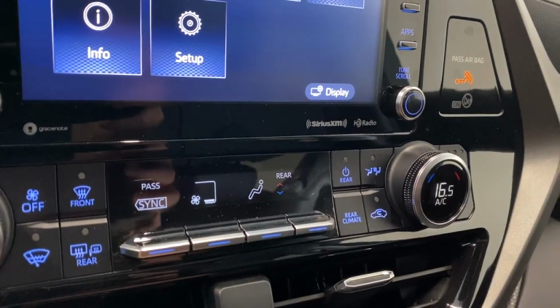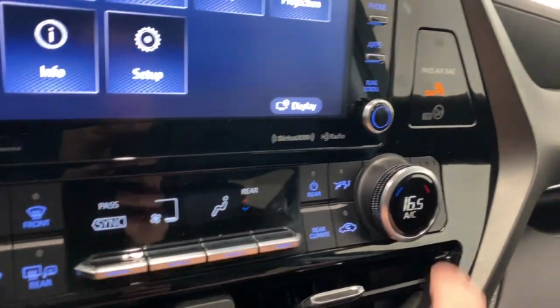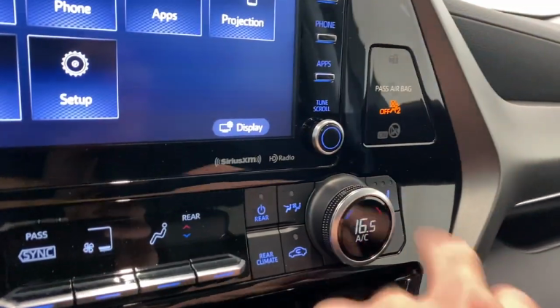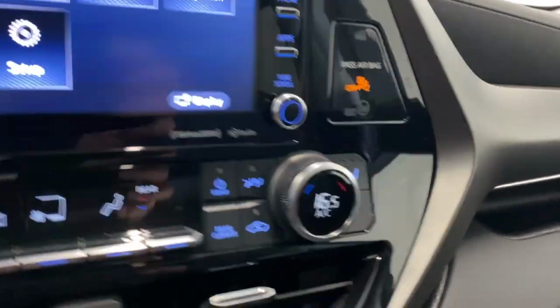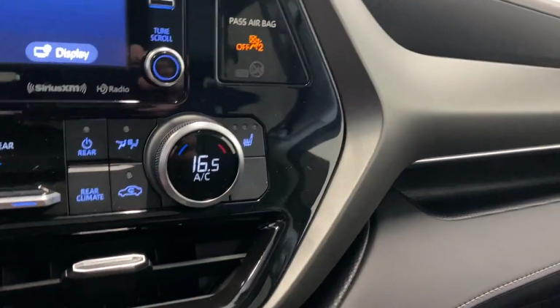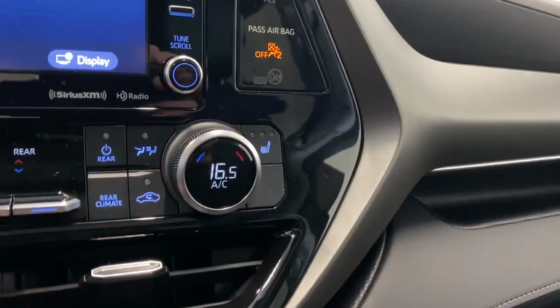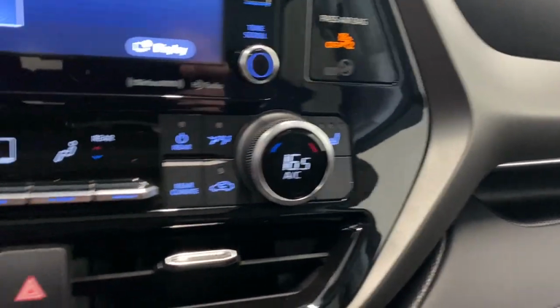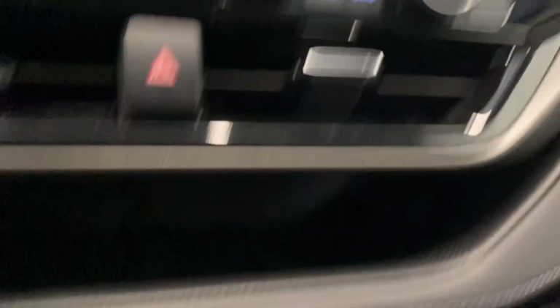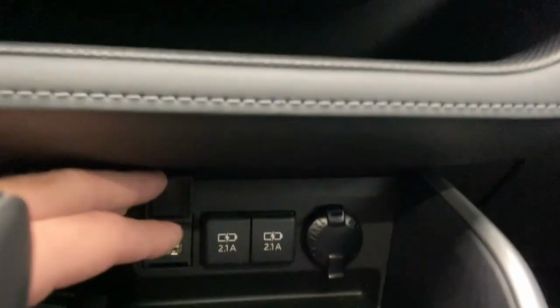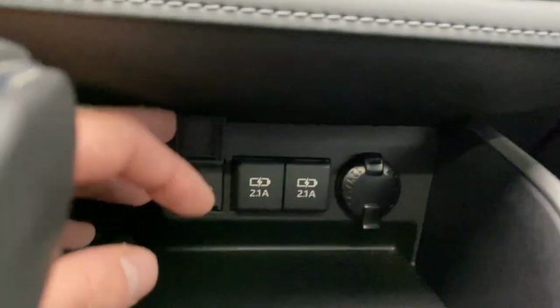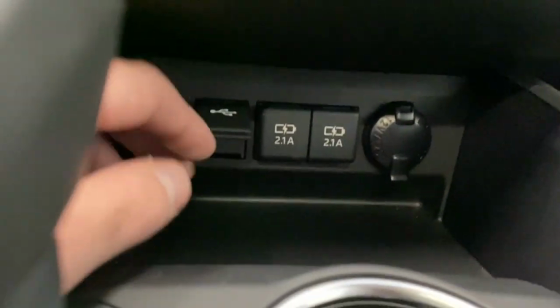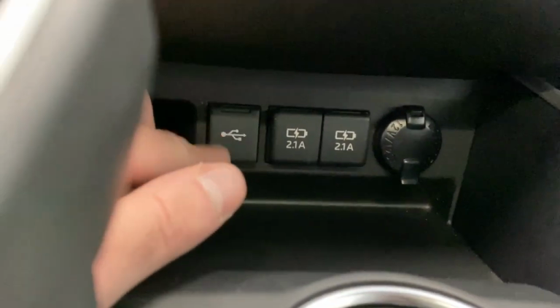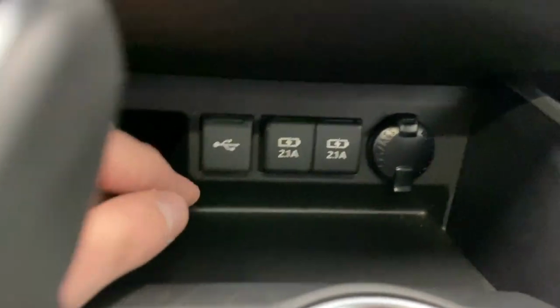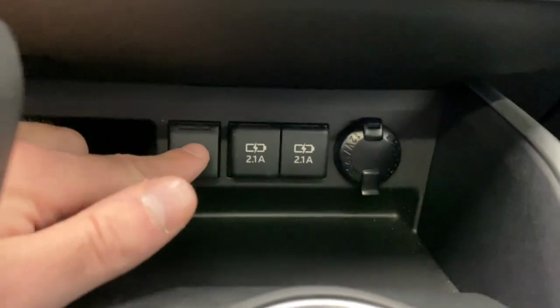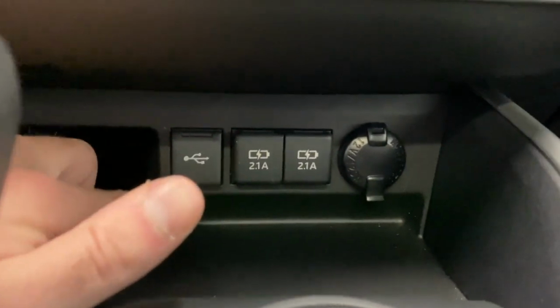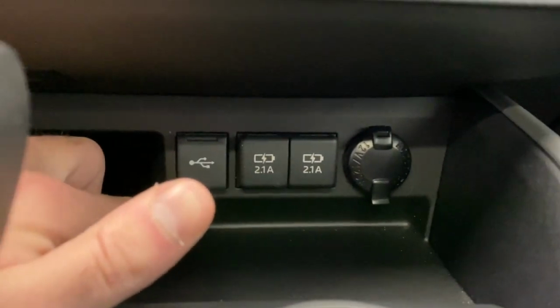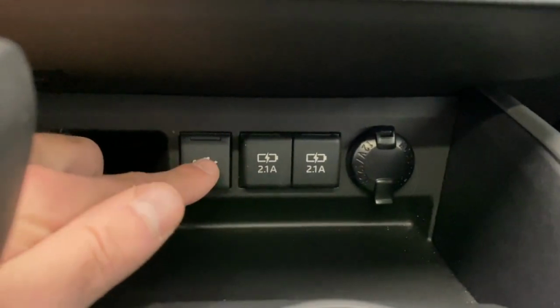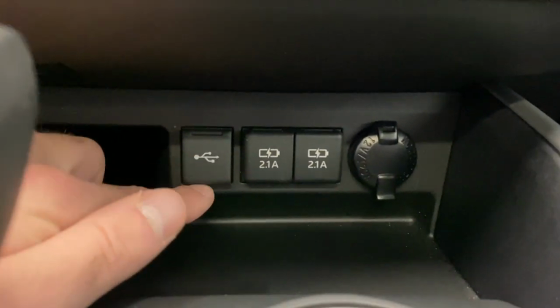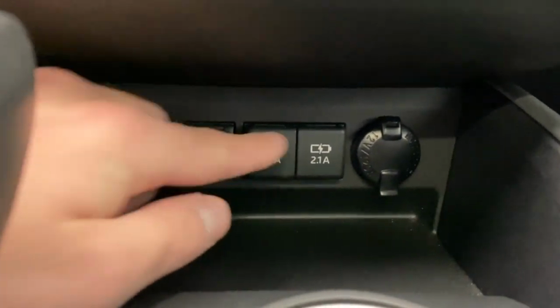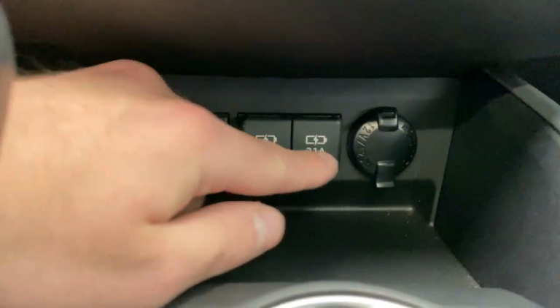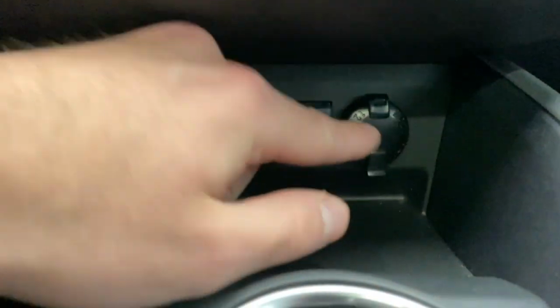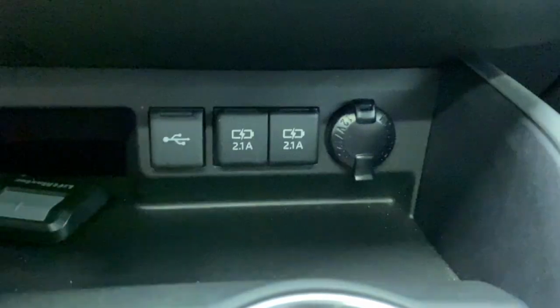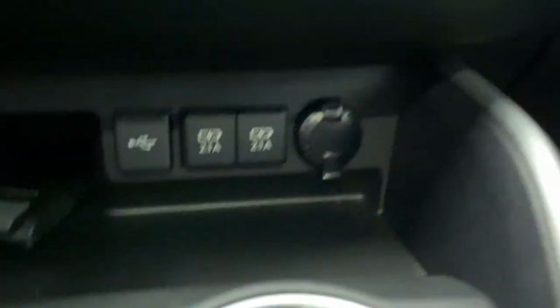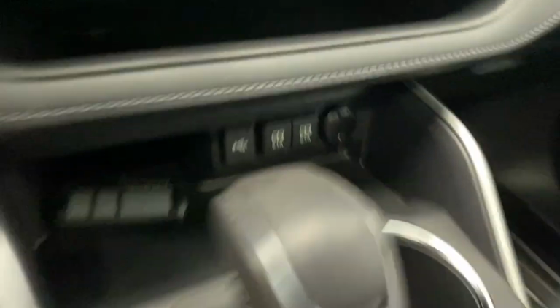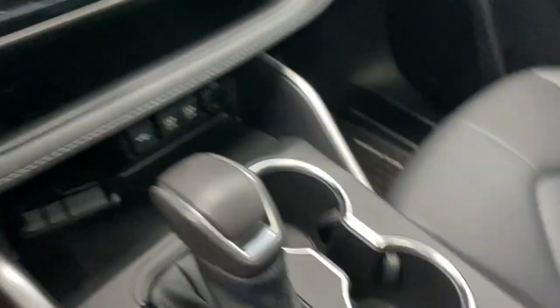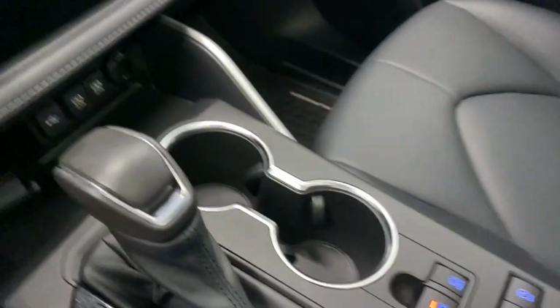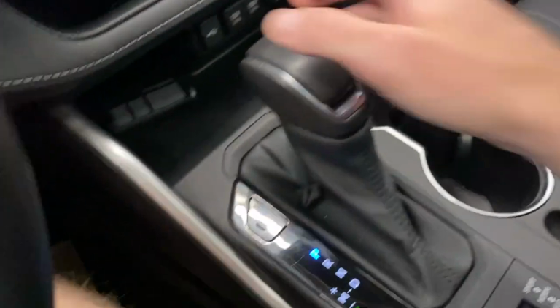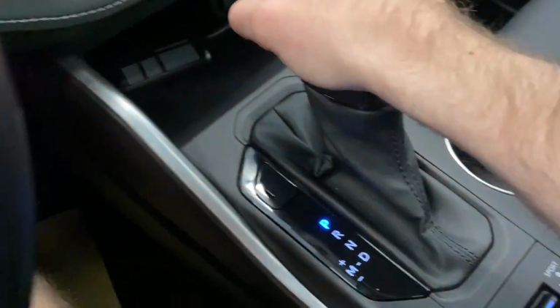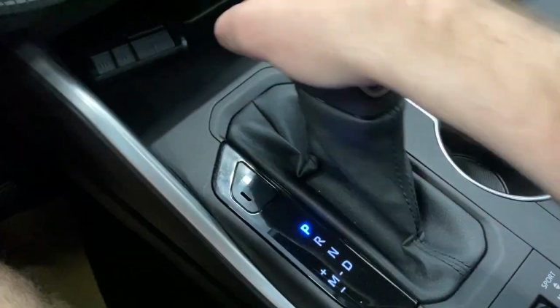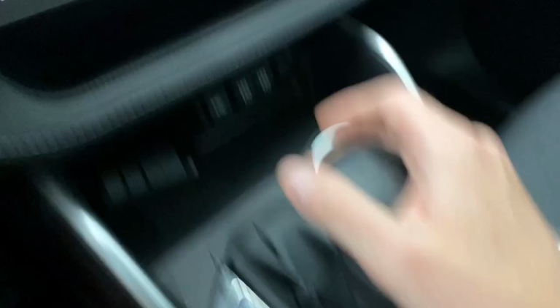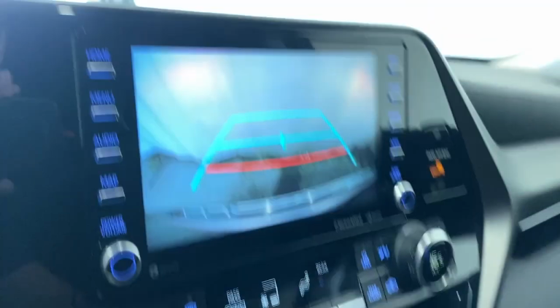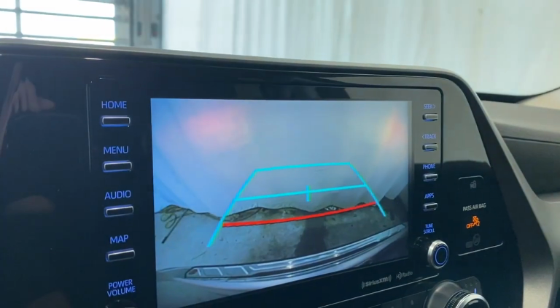We'll turn the rear climate off since no one's back there. We have your heated passenger seat and three USB inputs. If you want to use Apple CarPlay, you connect your phone into this one right here — the other ones are just for charging. You also have your 12 volt outlet, two cup holders, and a nice transmission shifter. Let's check out the backup camera.